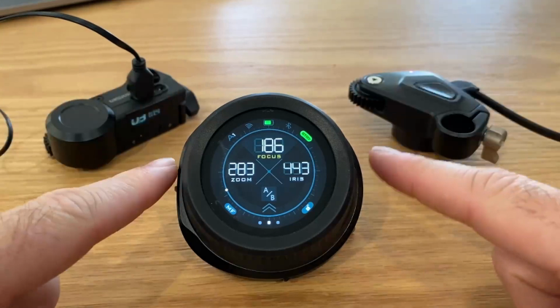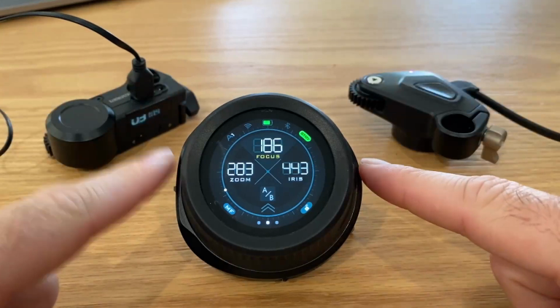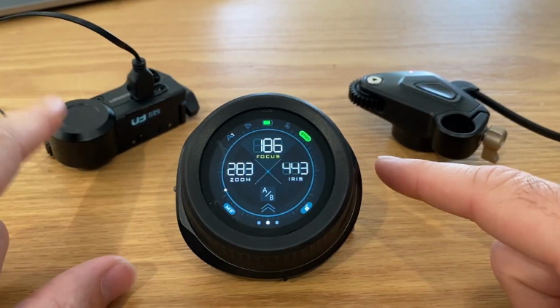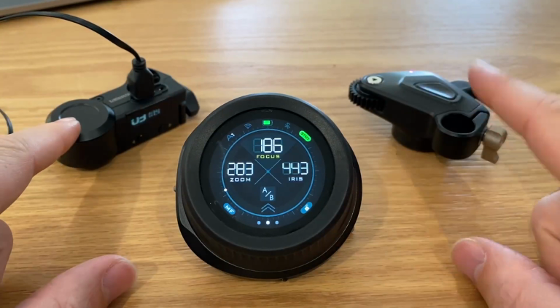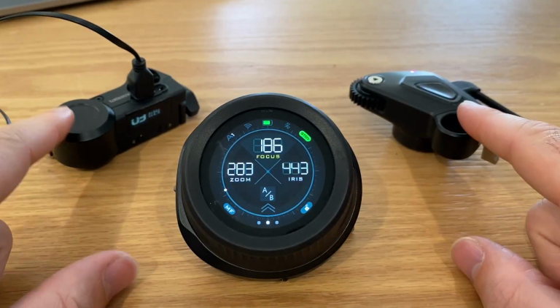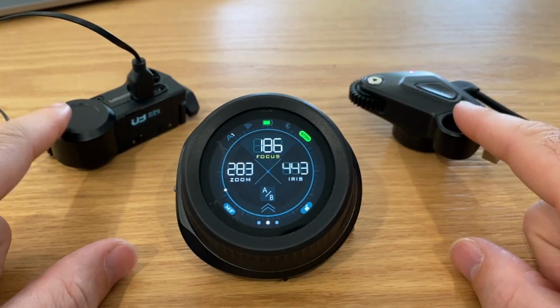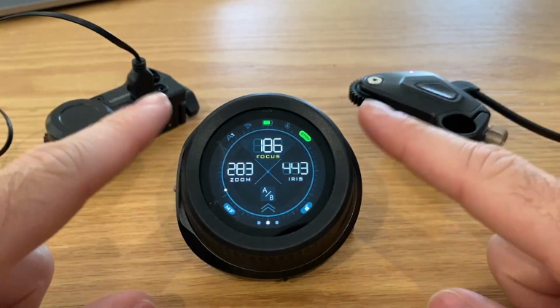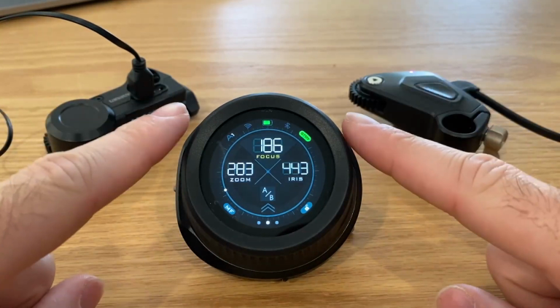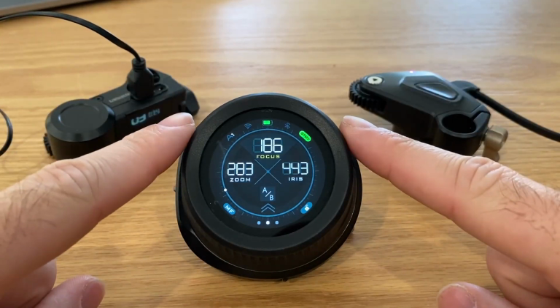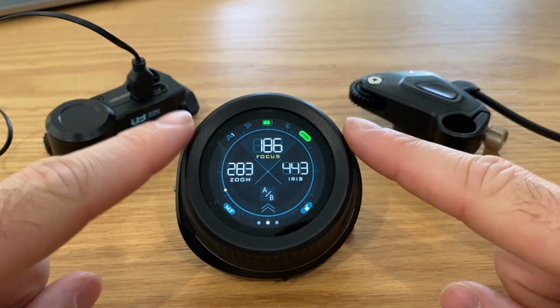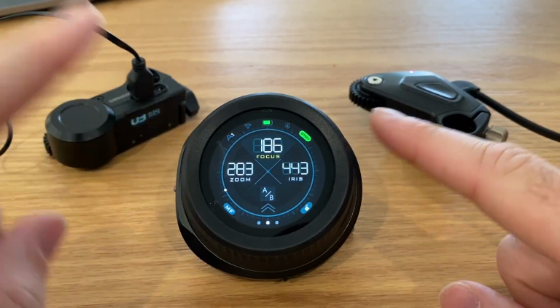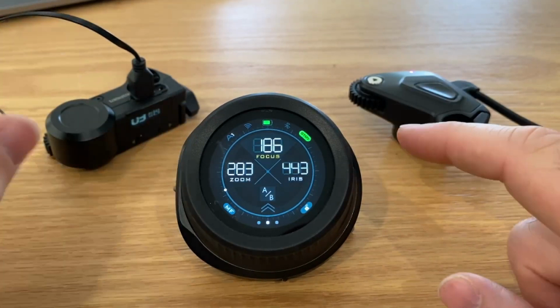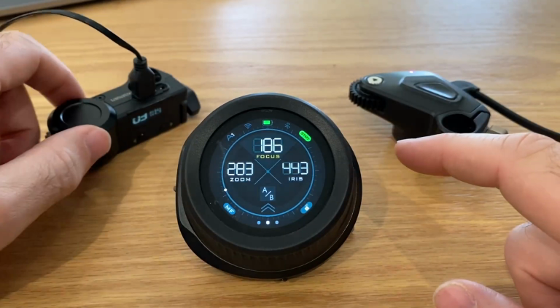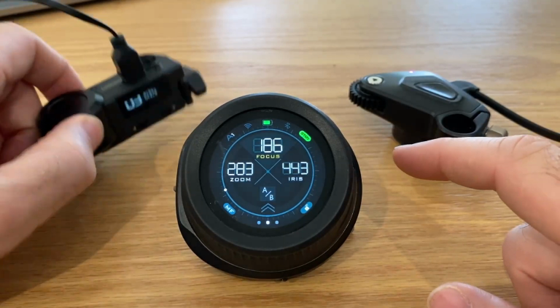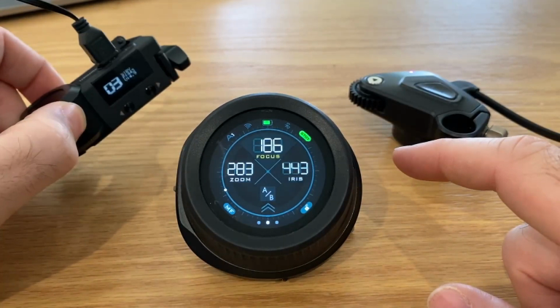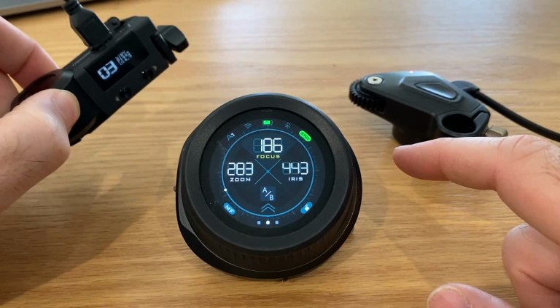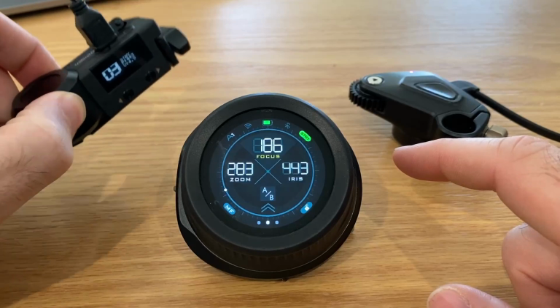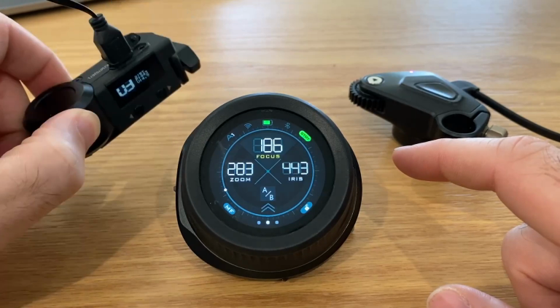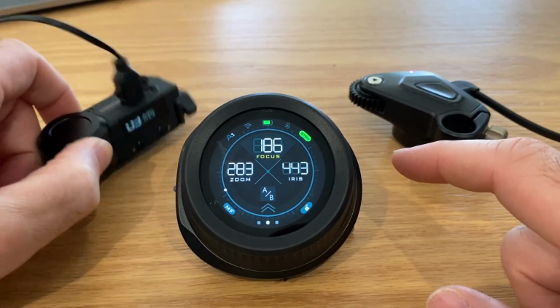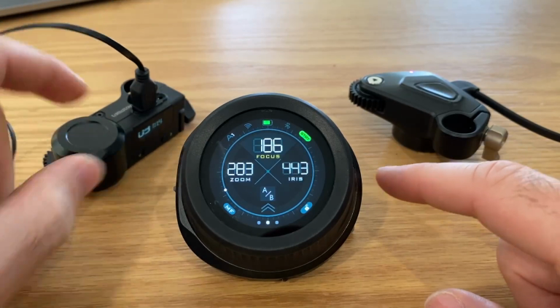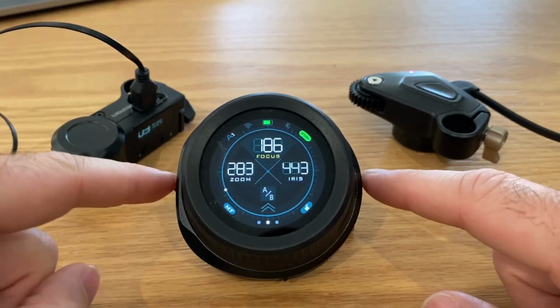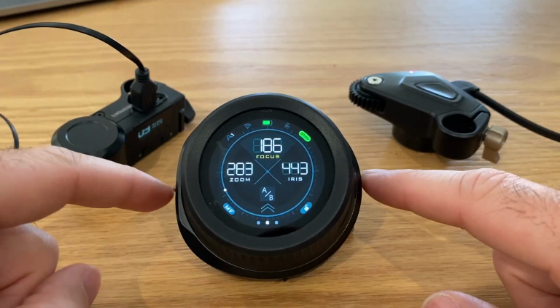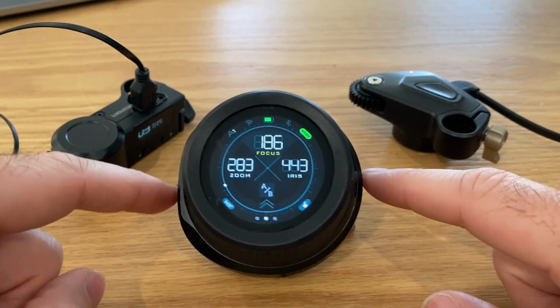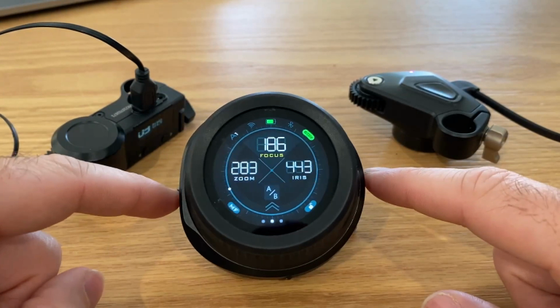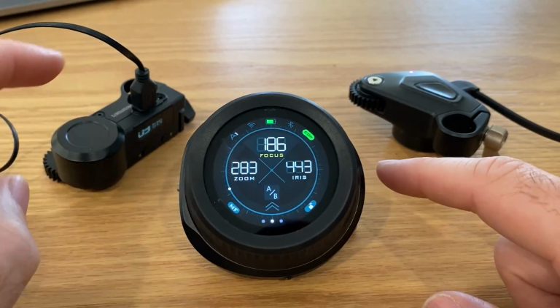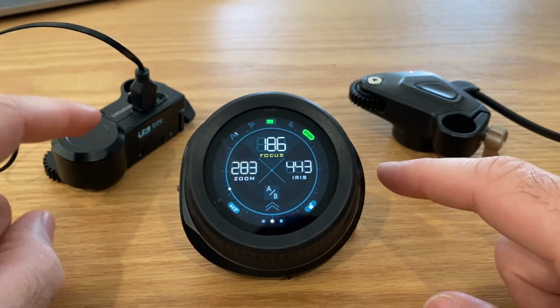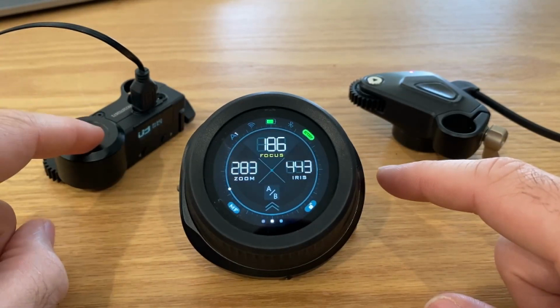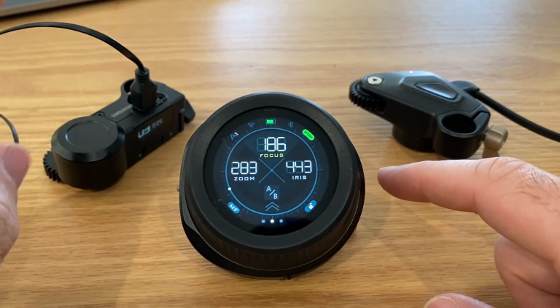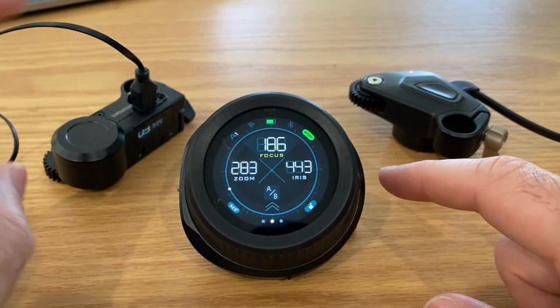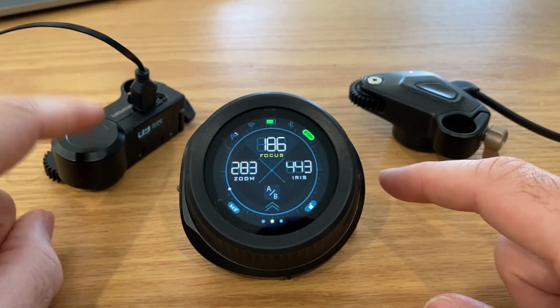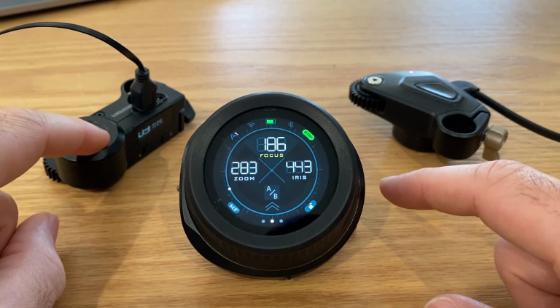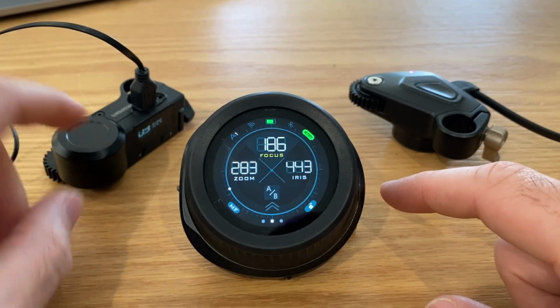I'm going to show you how to connect the Nano 1 and Nano 2 motor to the Nano 2 controller, specifically controlling the Nano 1 motor with the zoom rocker. There's a roundabout way that we've got to do that, which is why I'm making this video.